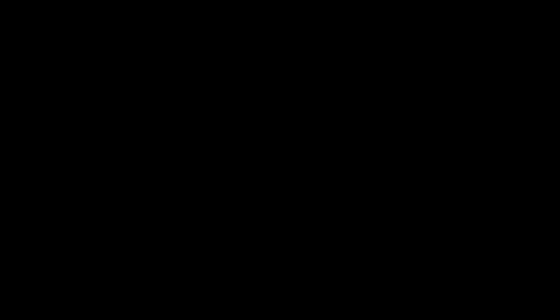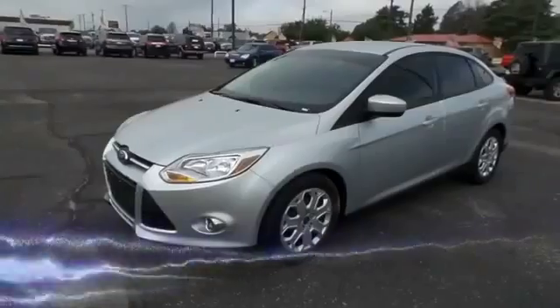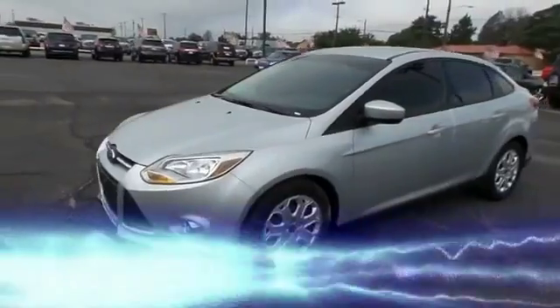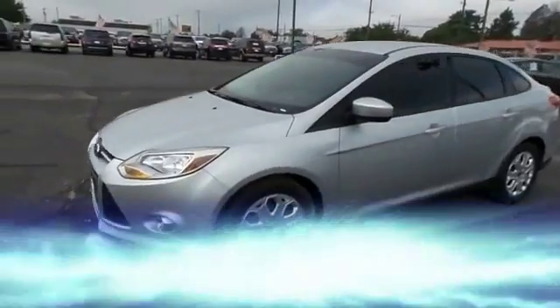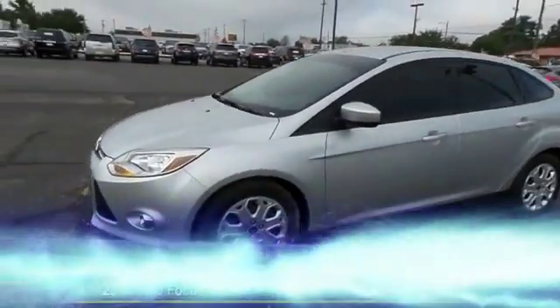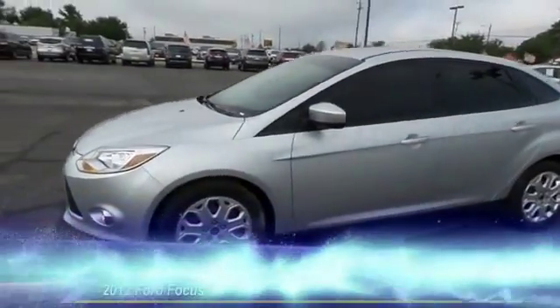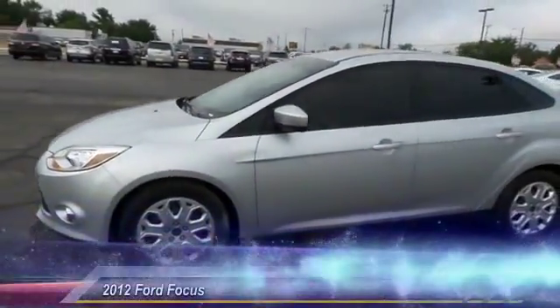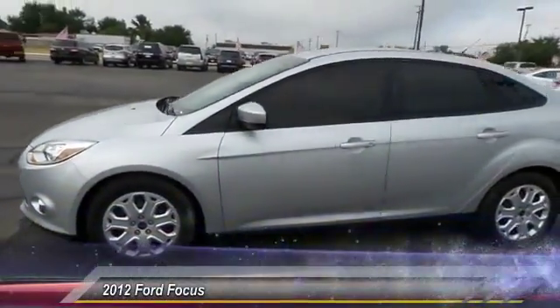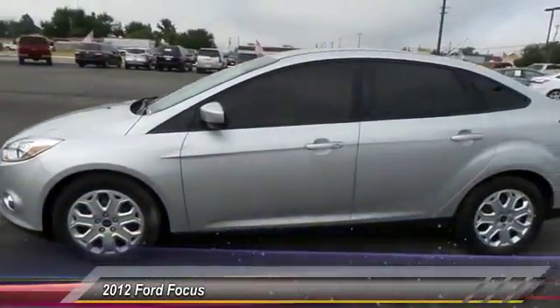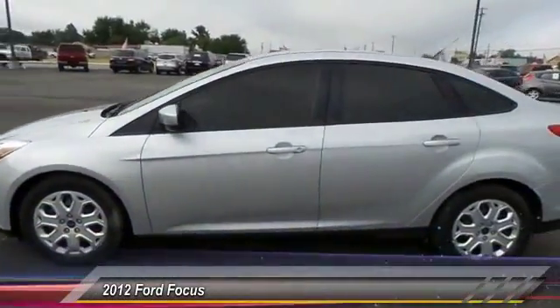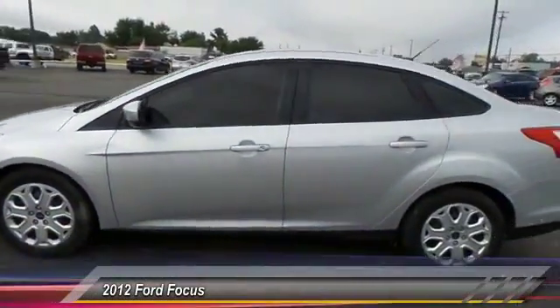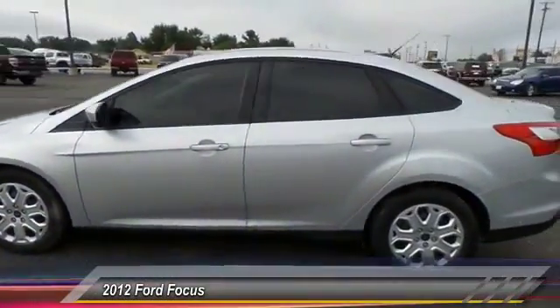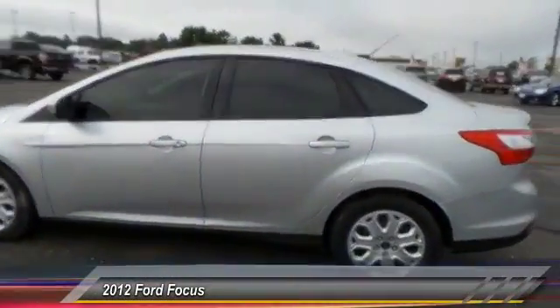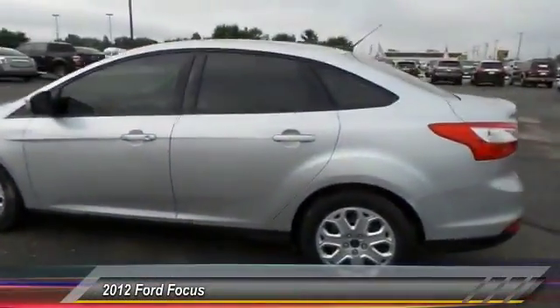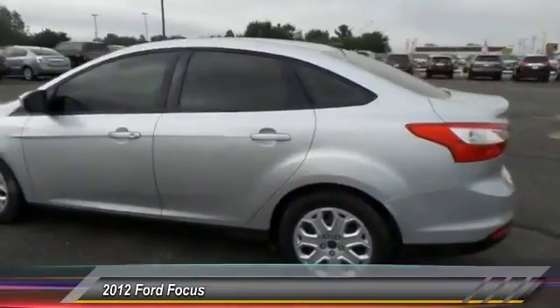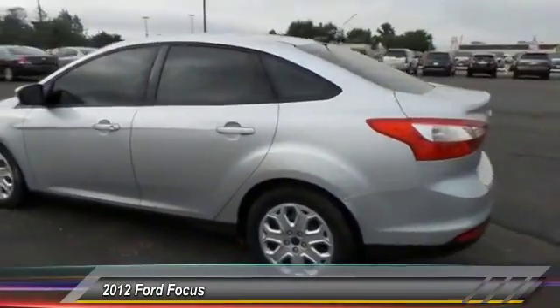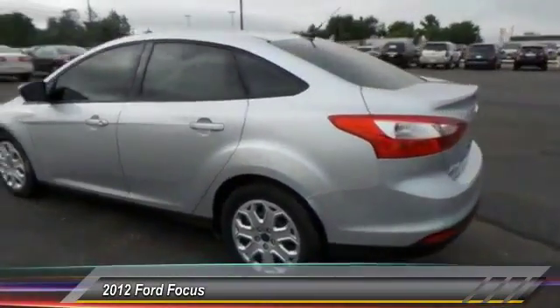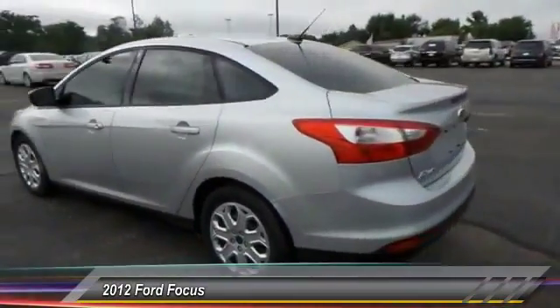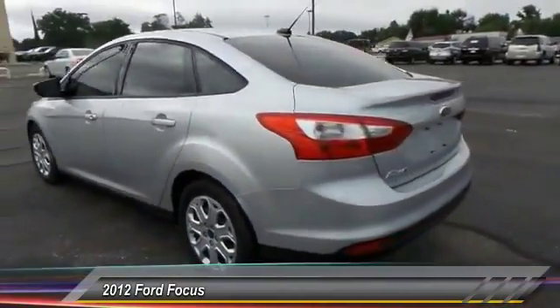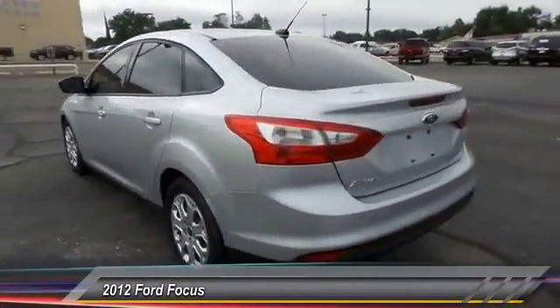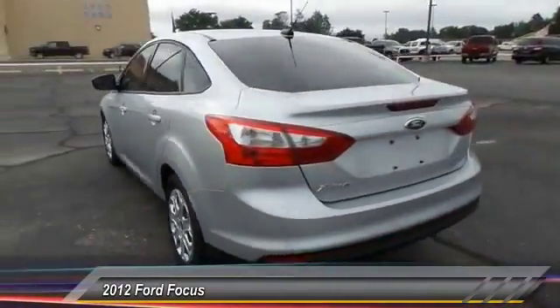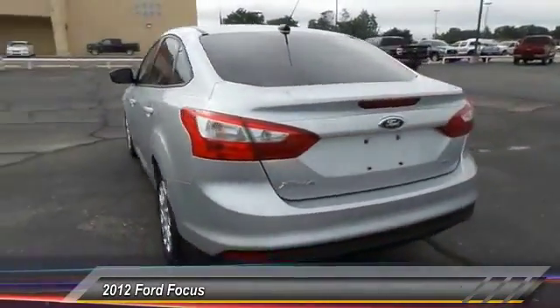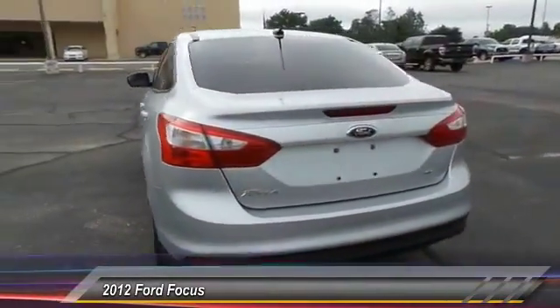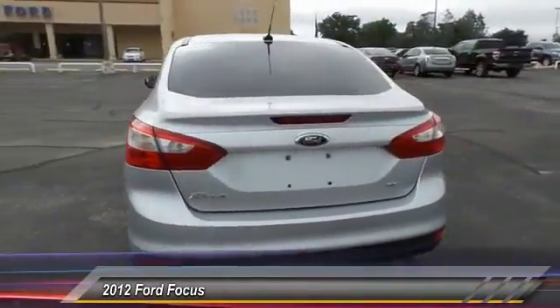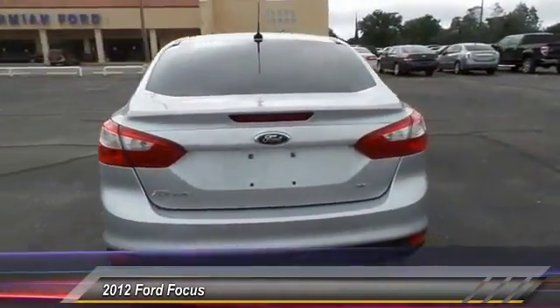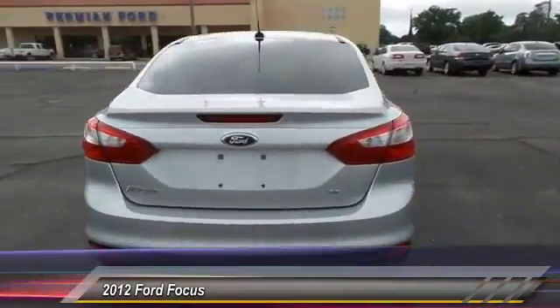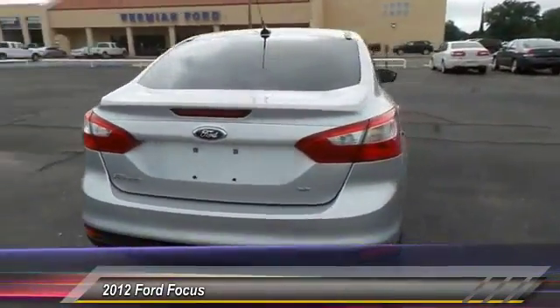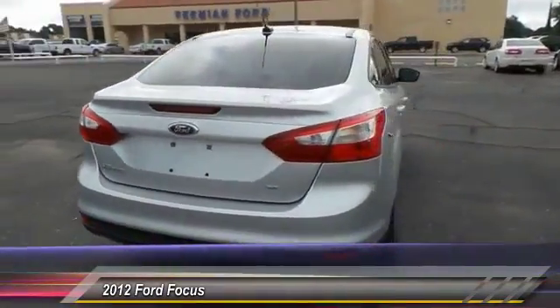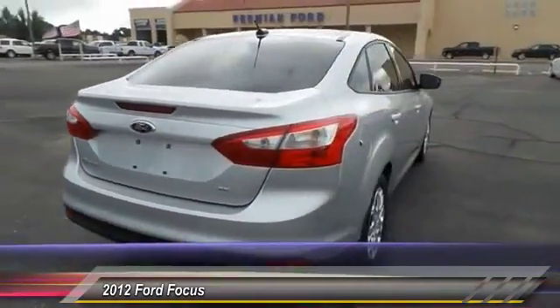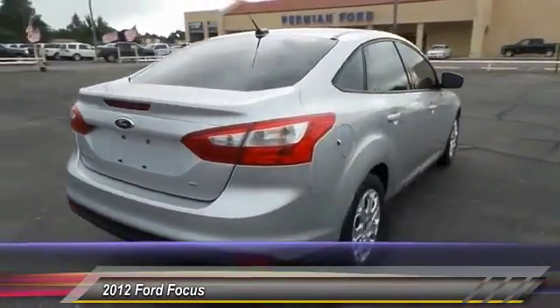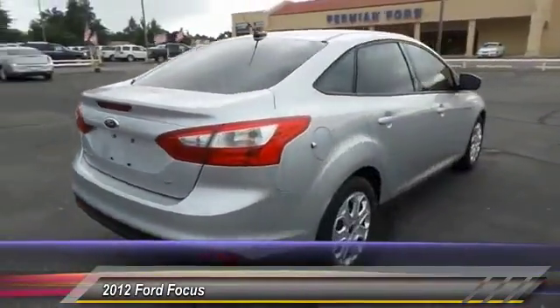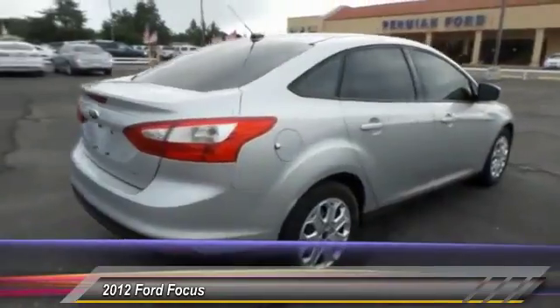The 2012 Ford Focus. Focus has more cool tech, more of what you're looking for, from any point of view — more than meets the eye.